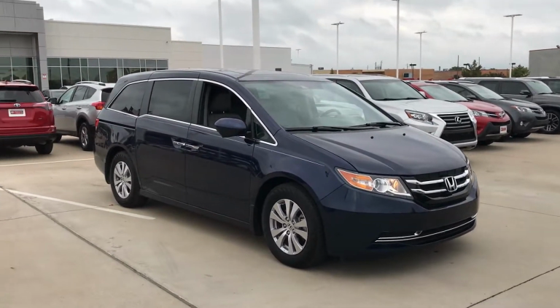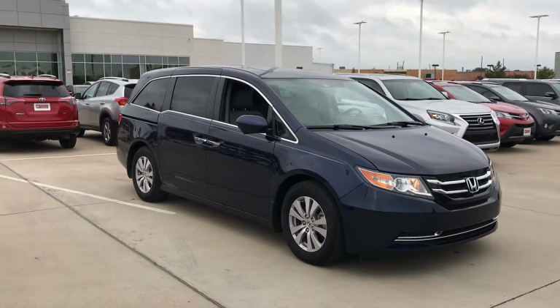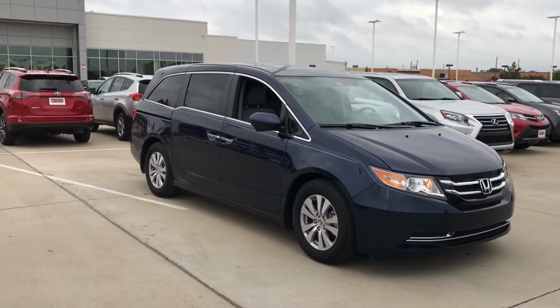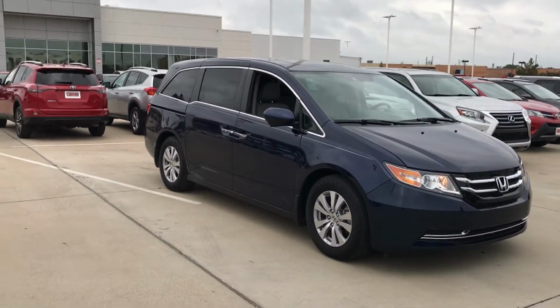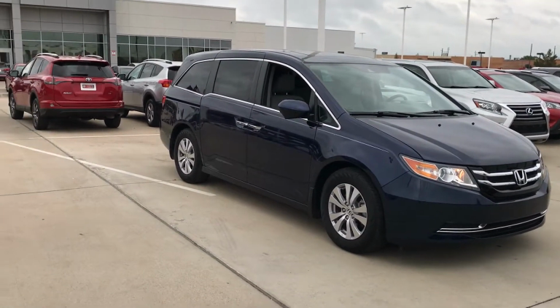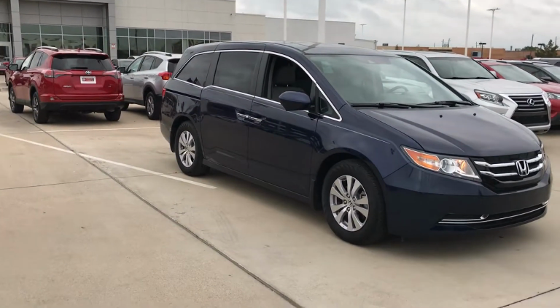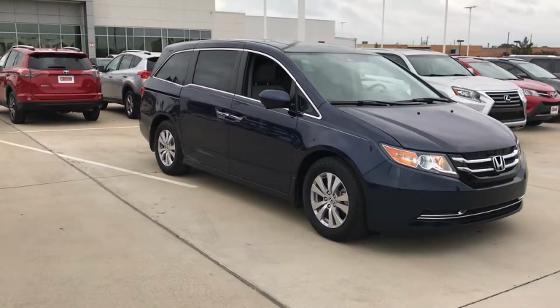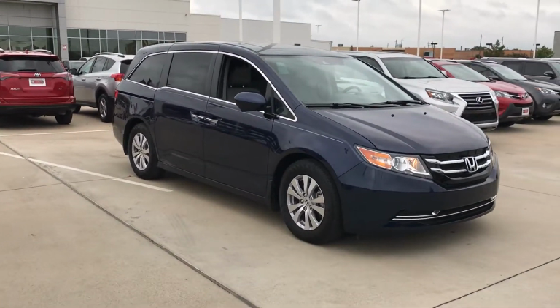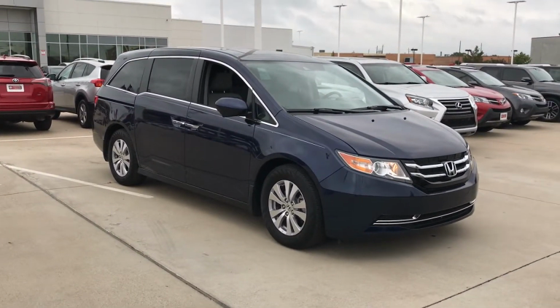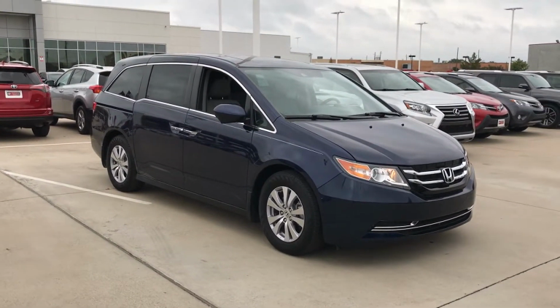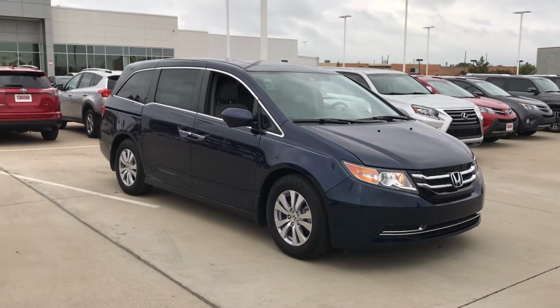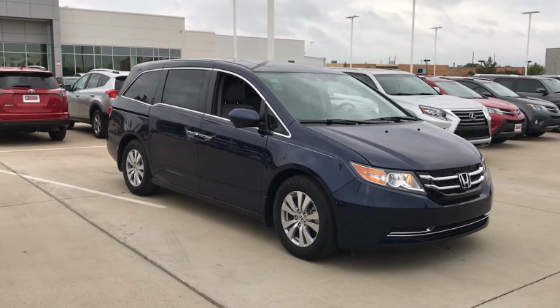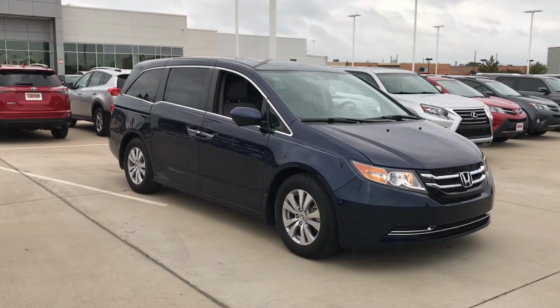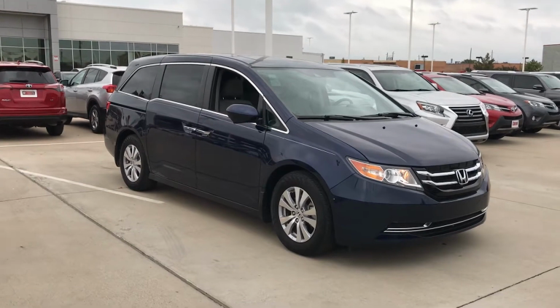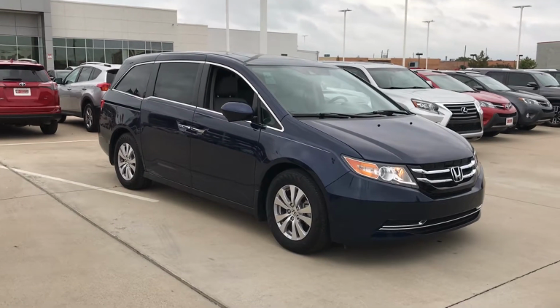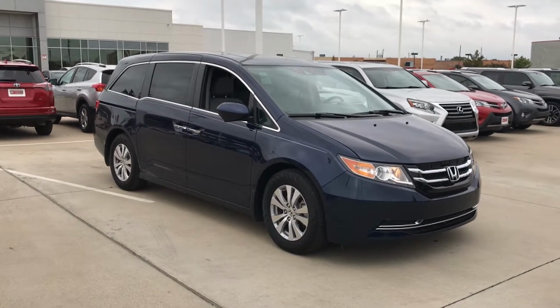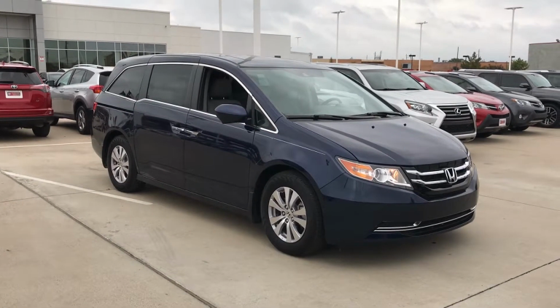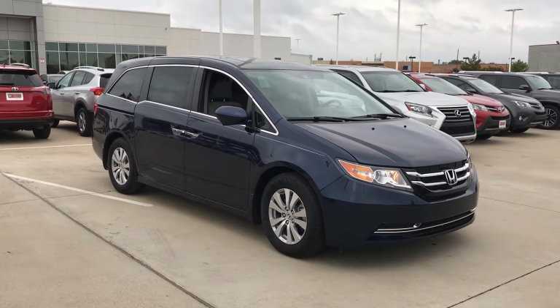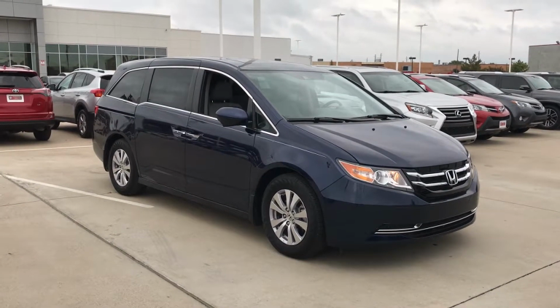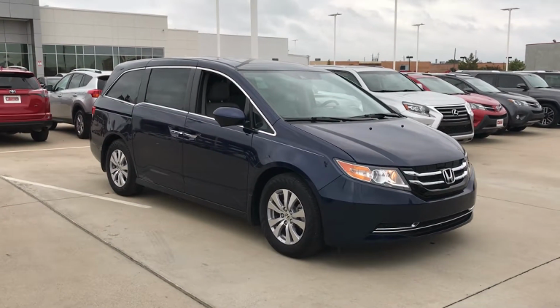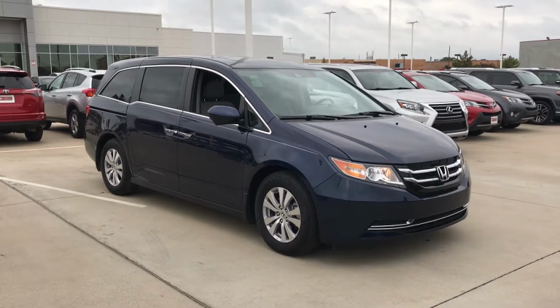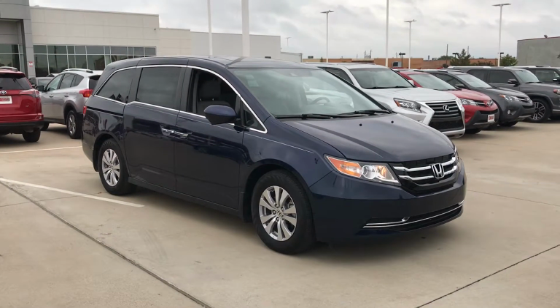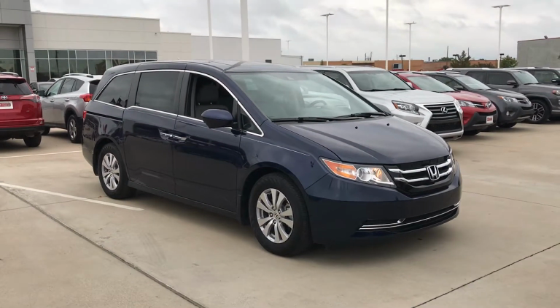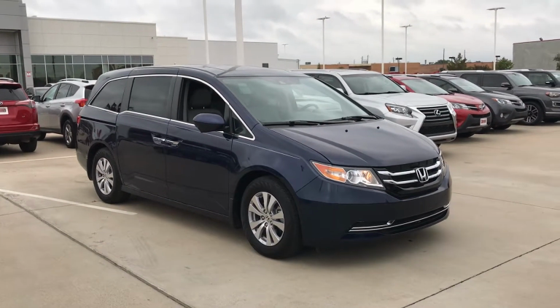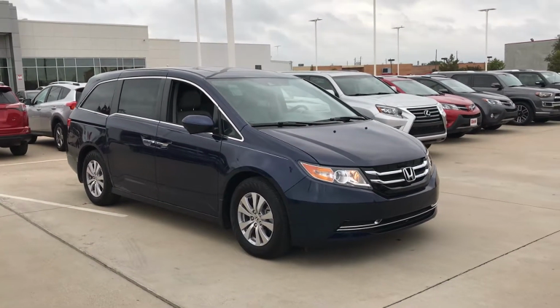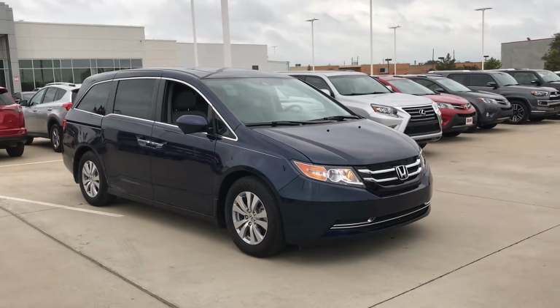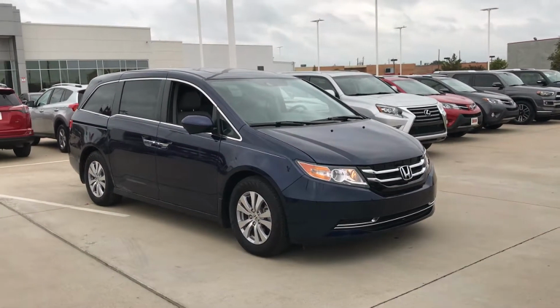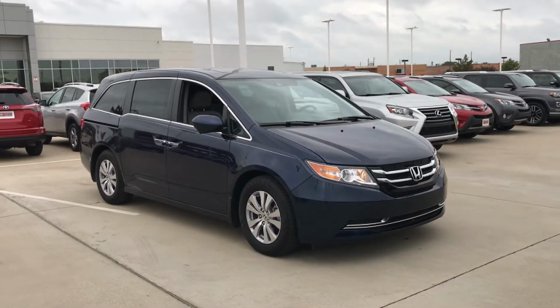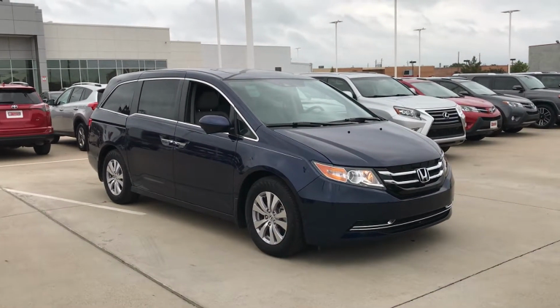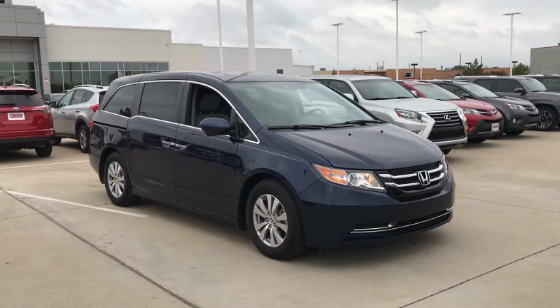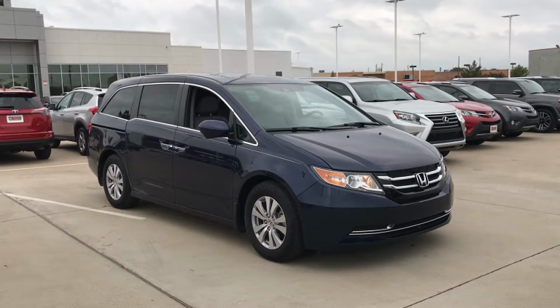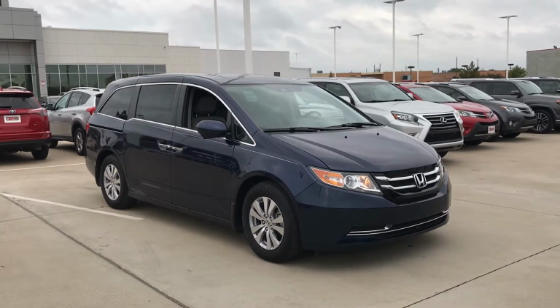Hello, this is Bert Flores with Toyota Dallas. Just following up with you — you inquired about this Honda Odyssey last night. Just shot a quick little video to let you know the vehicle is here and it's available.